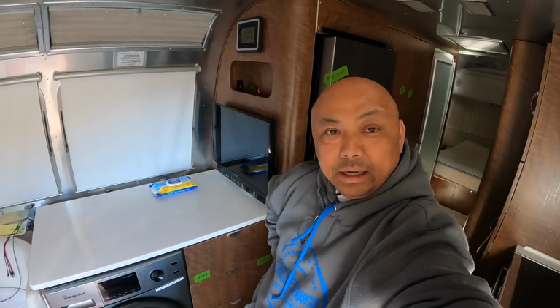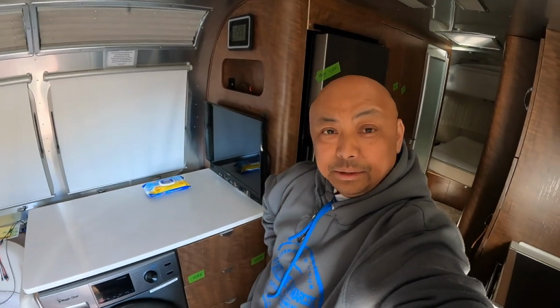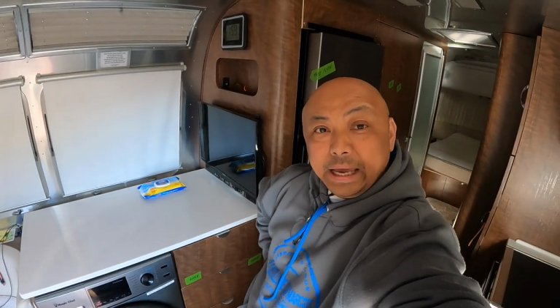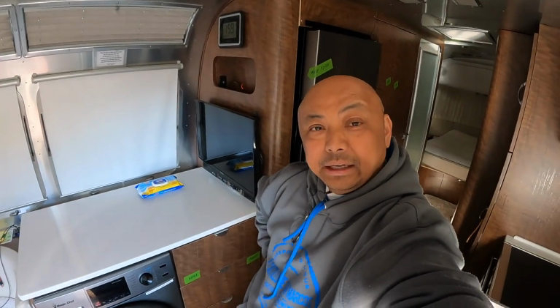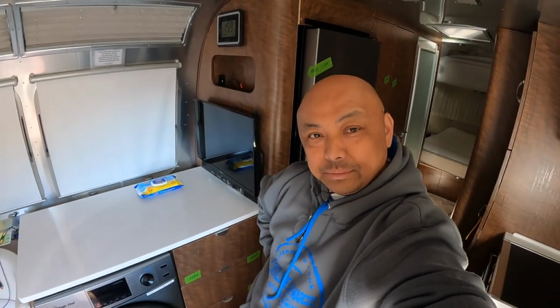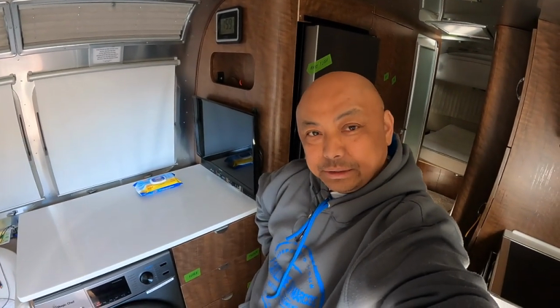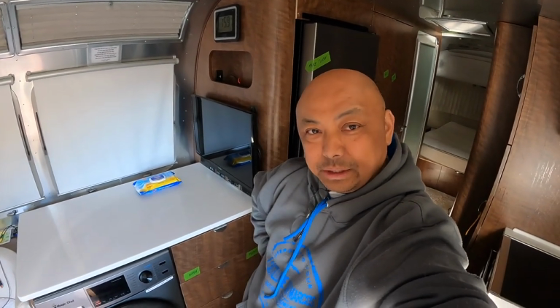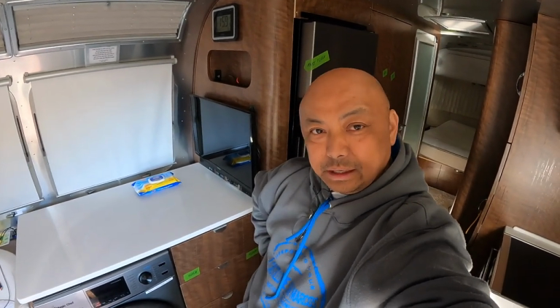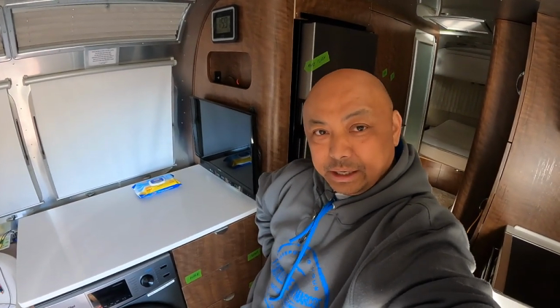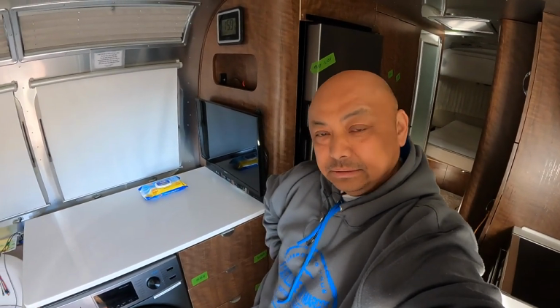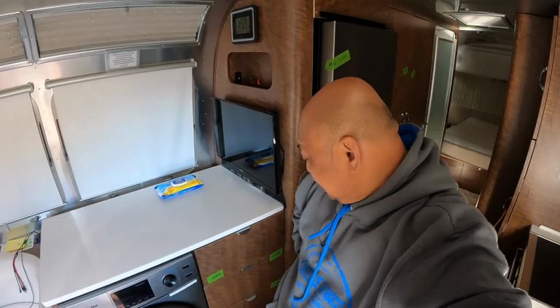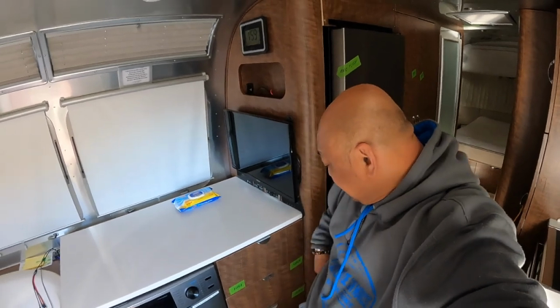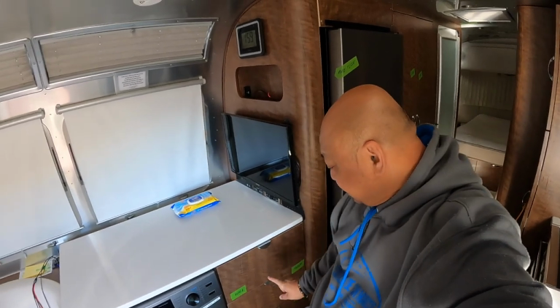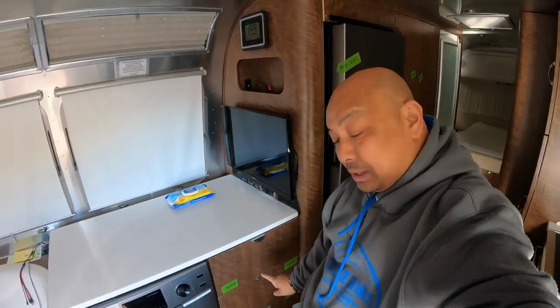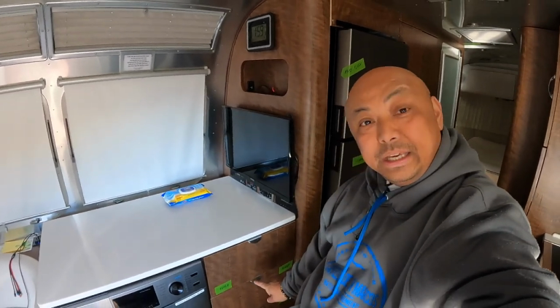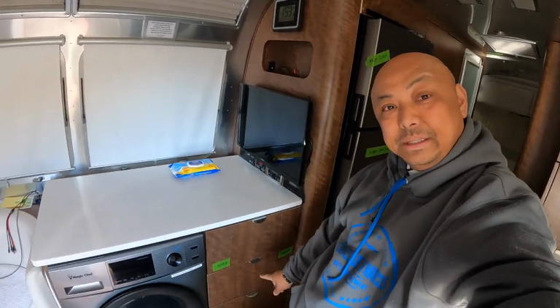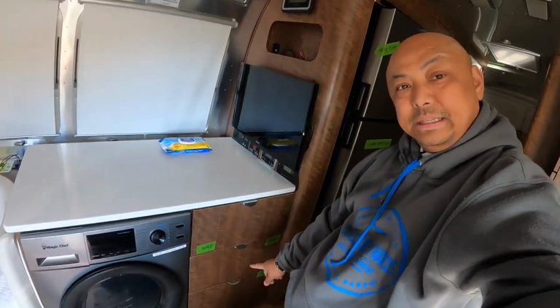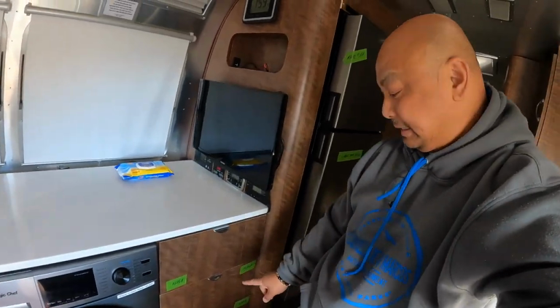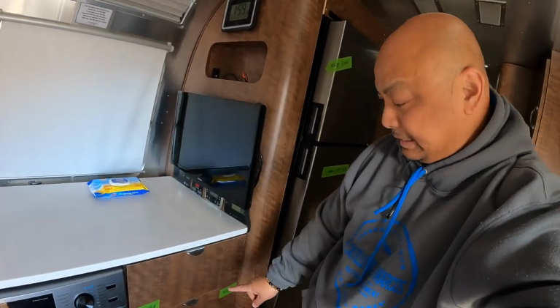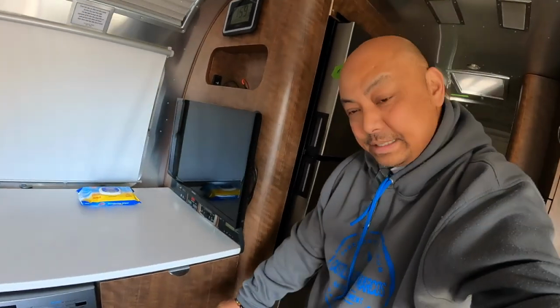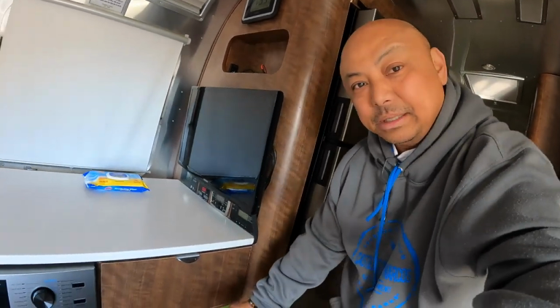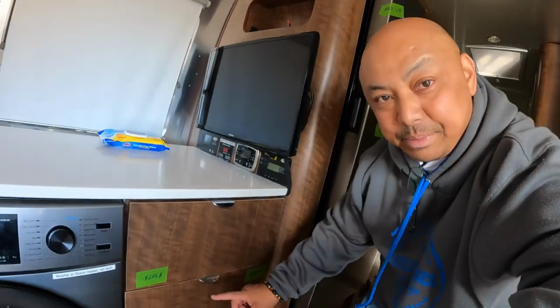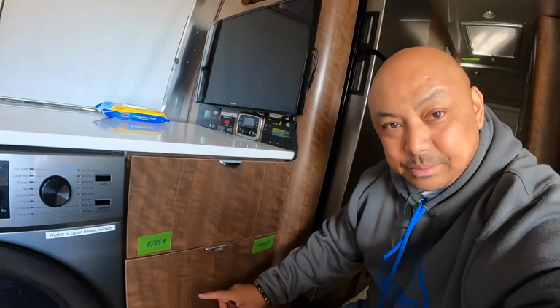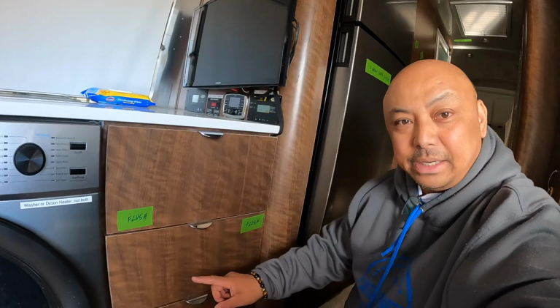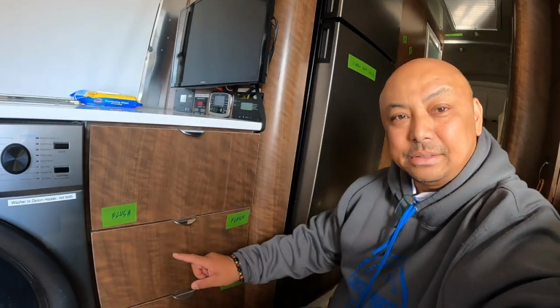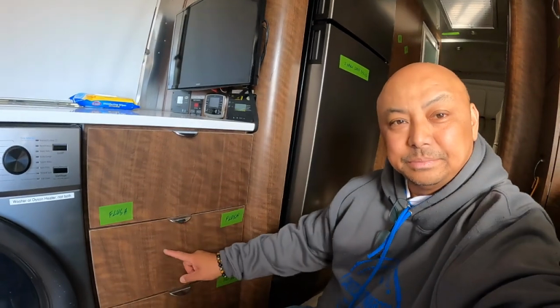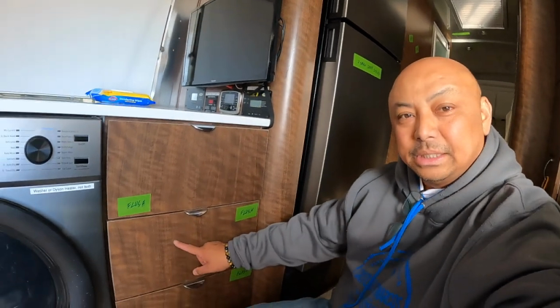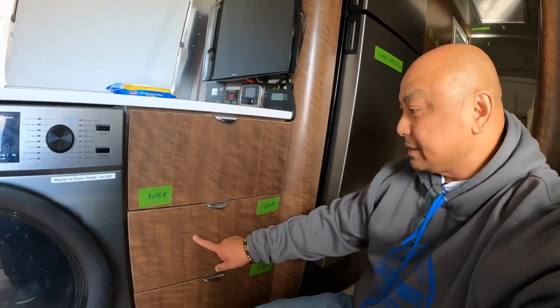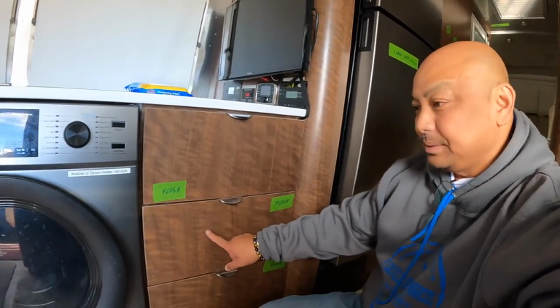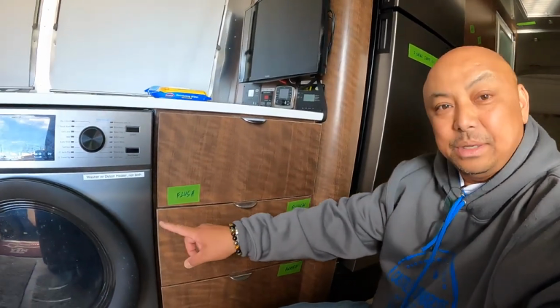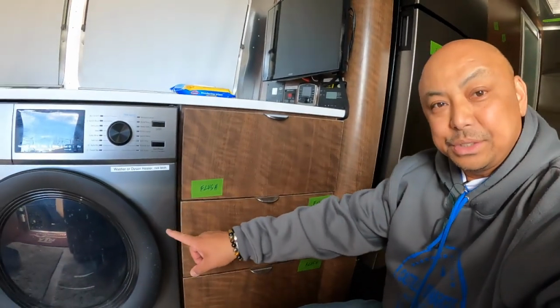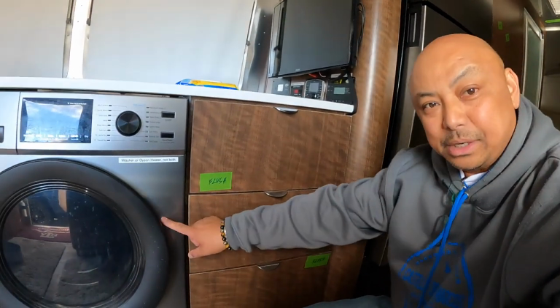Hello and welcome to Wandering Wanda. I'm Arielle. I'm going to show you what I keep in this middle cabinet right here next to the washer dryer.